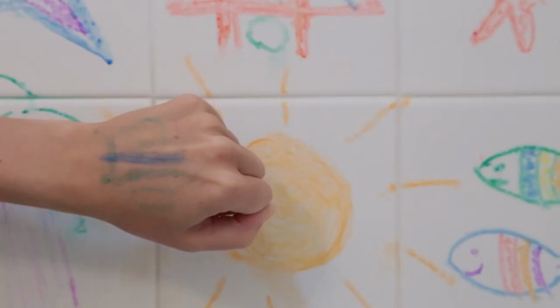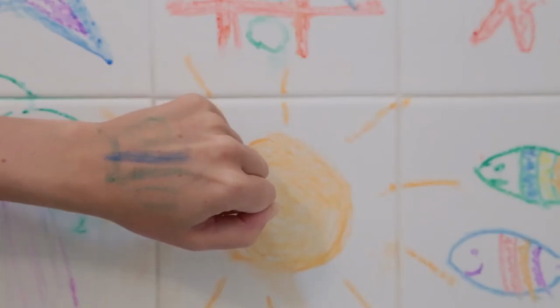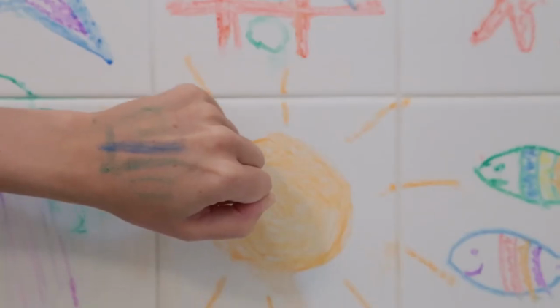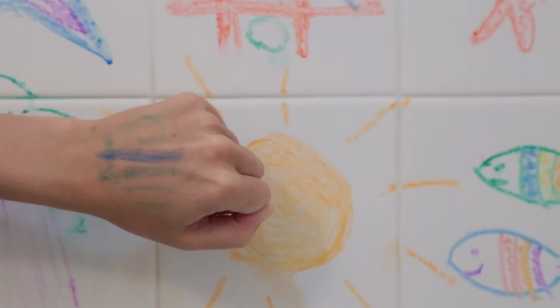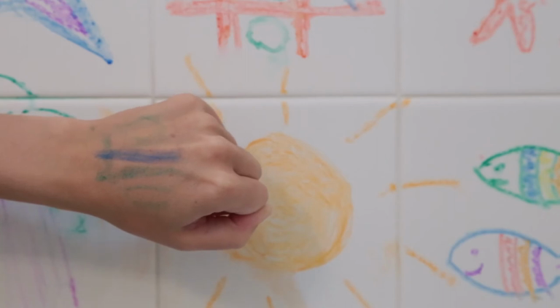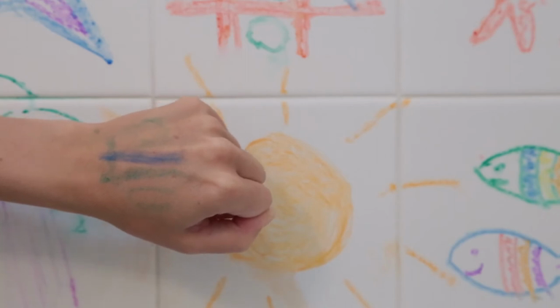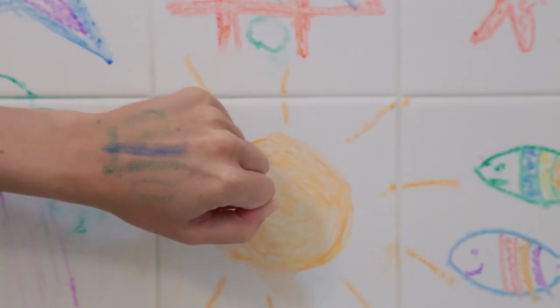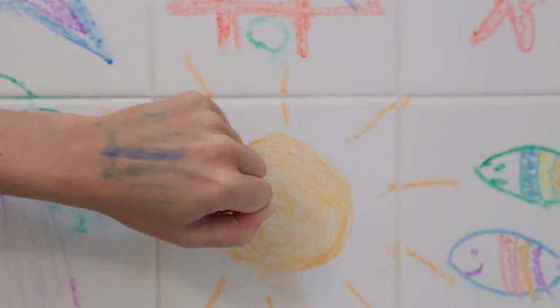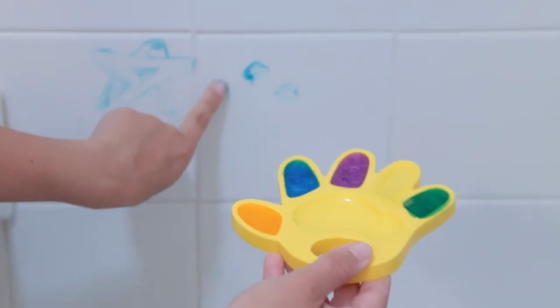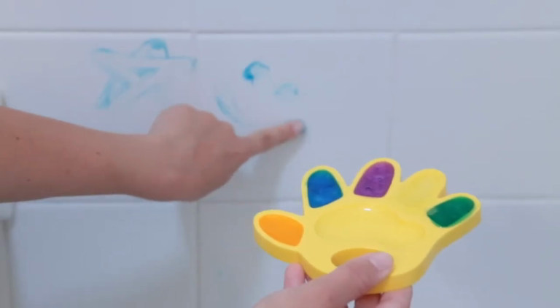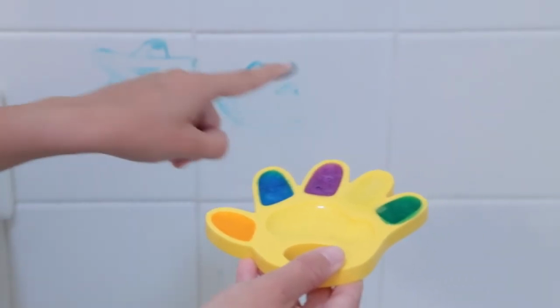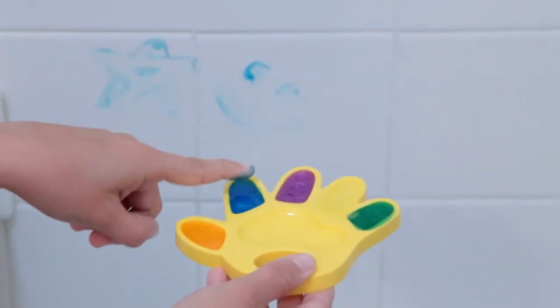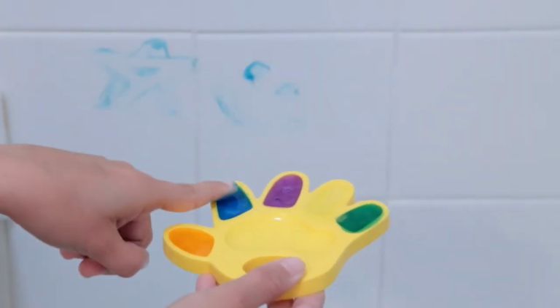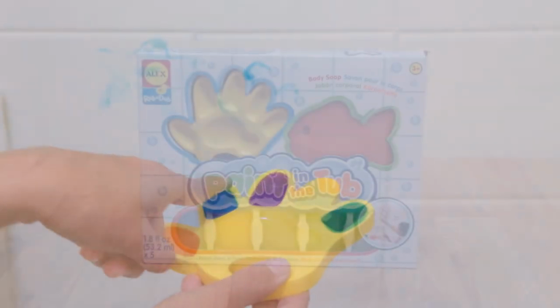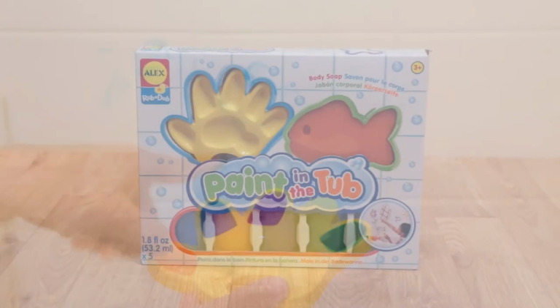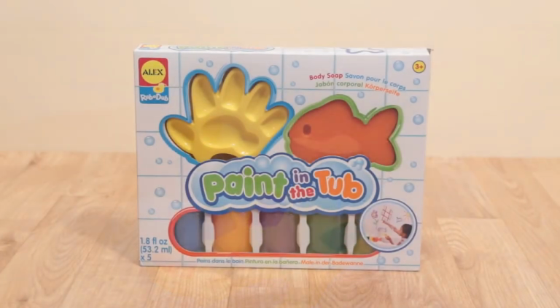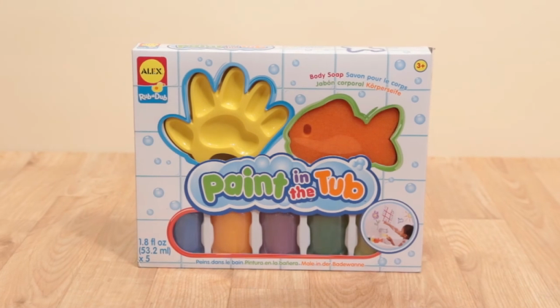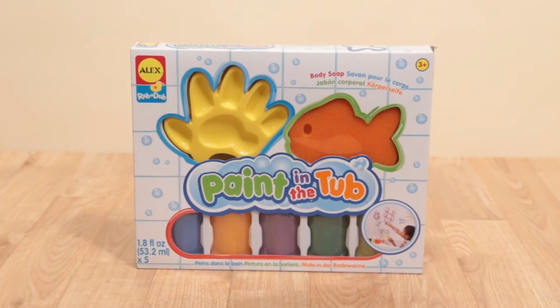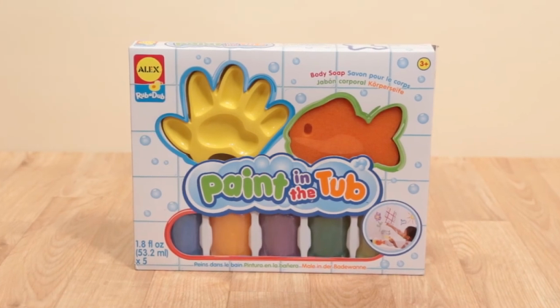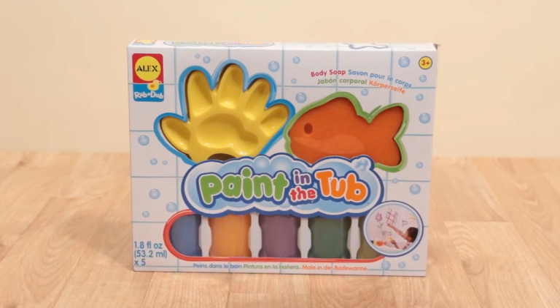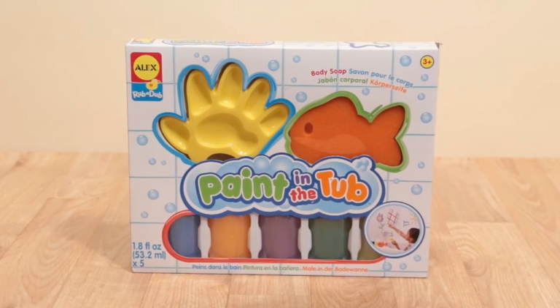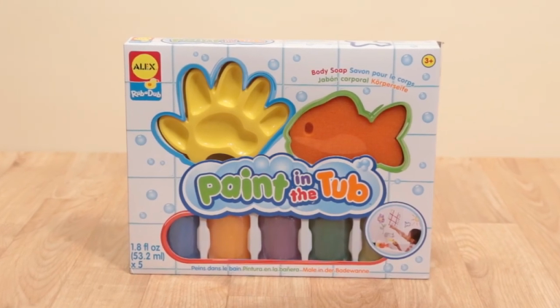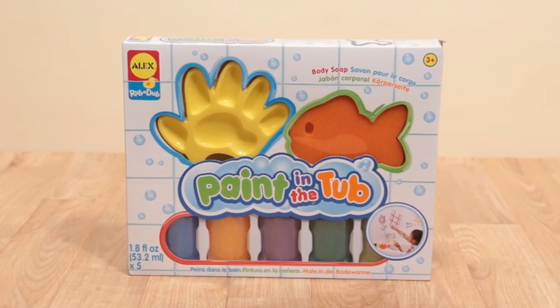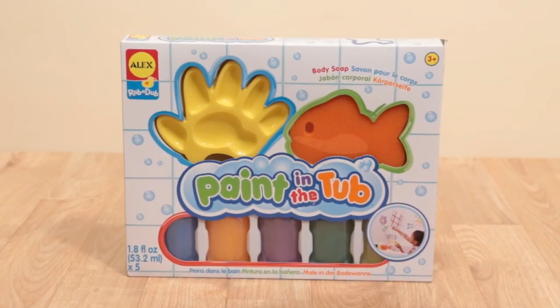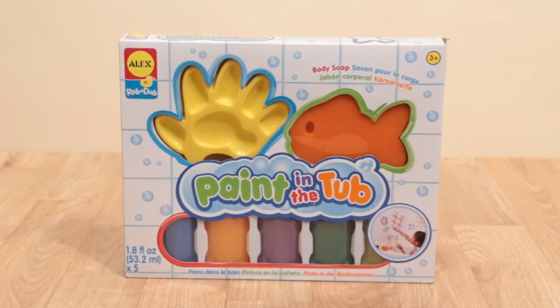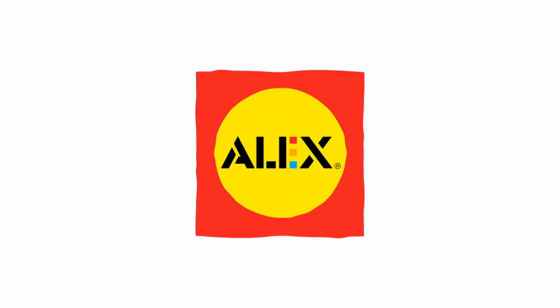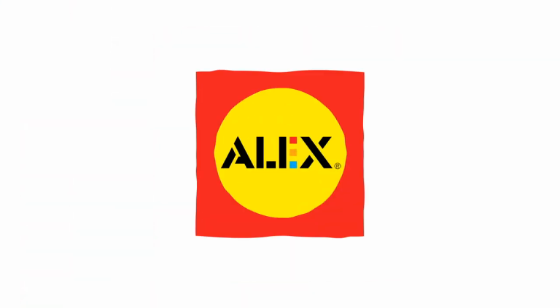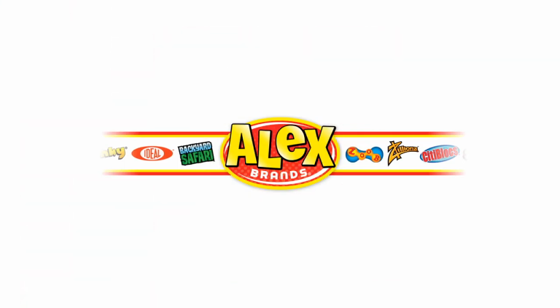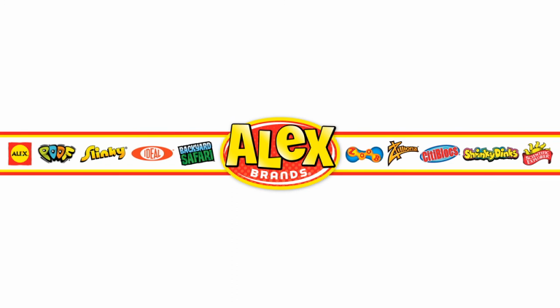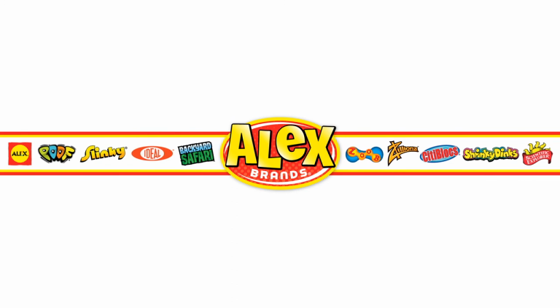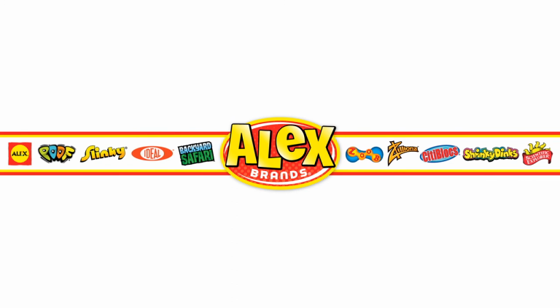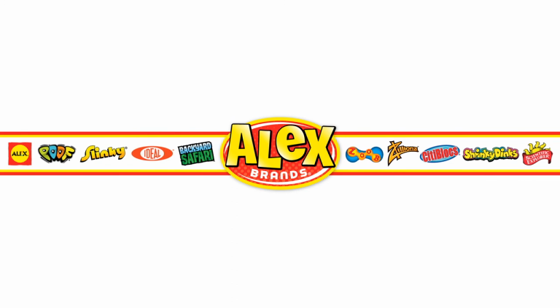Paint in the Tub from Alex Toys. Adult supervision is required, recommended for ages 3 and older. Alex Toys is a member of the Alex Brands family.